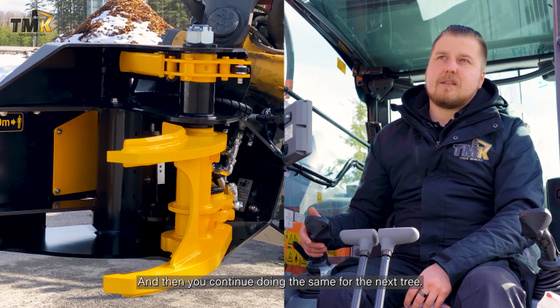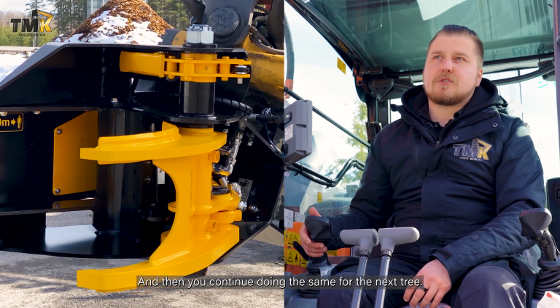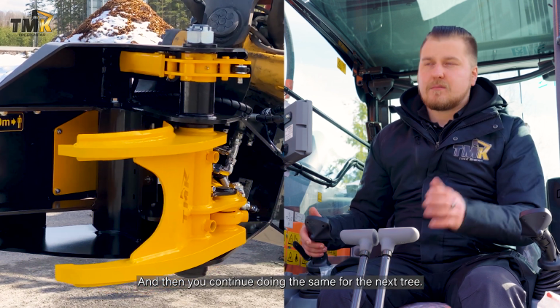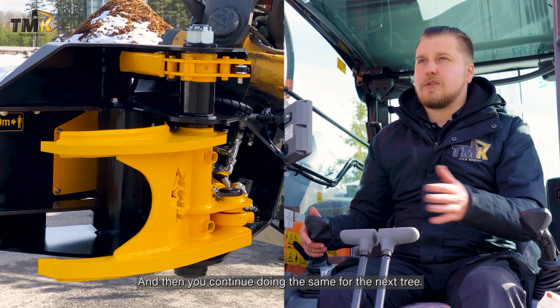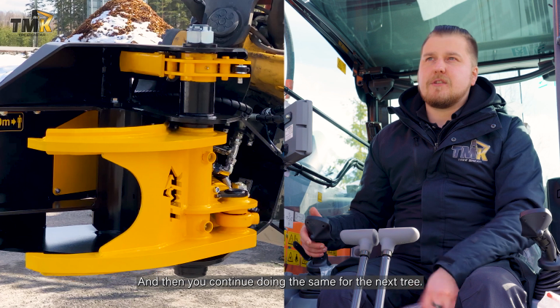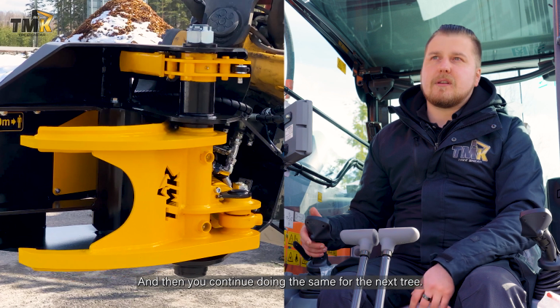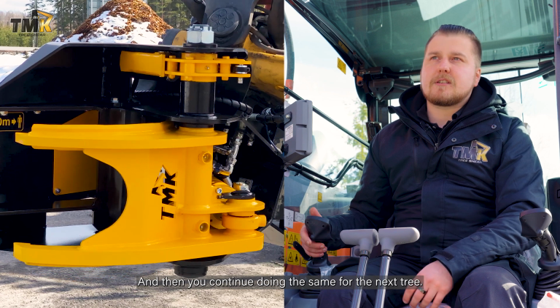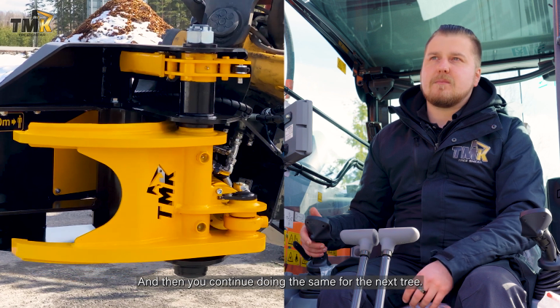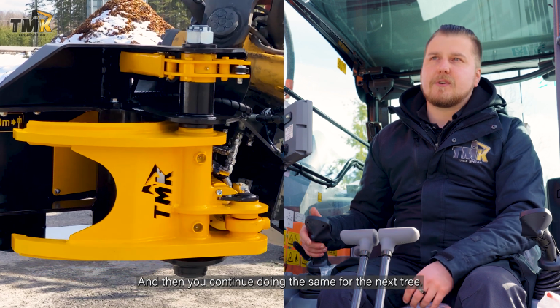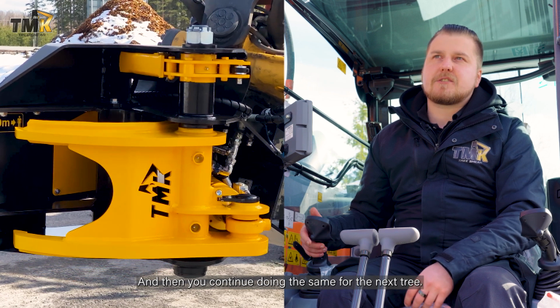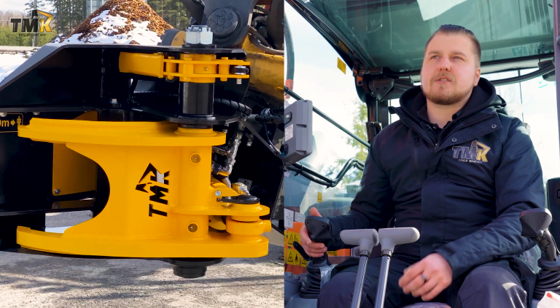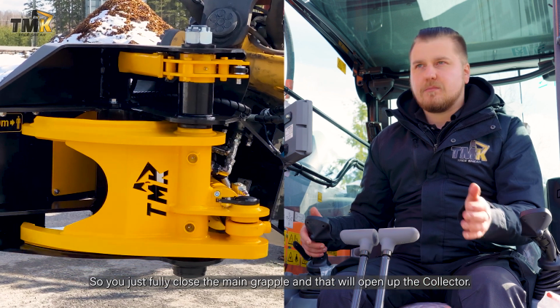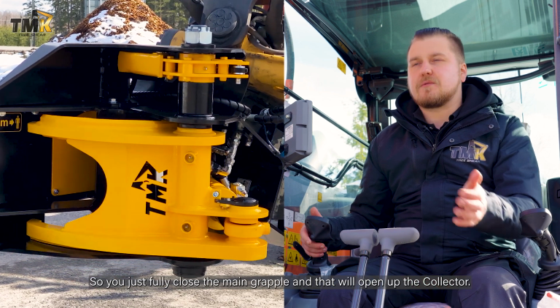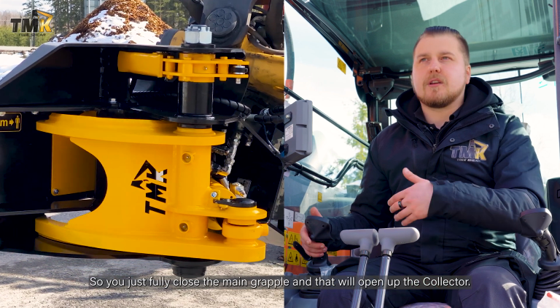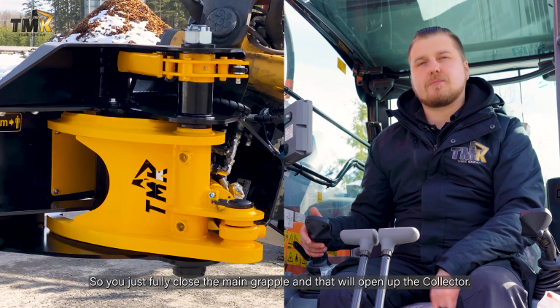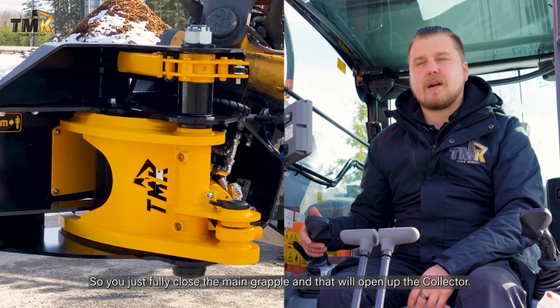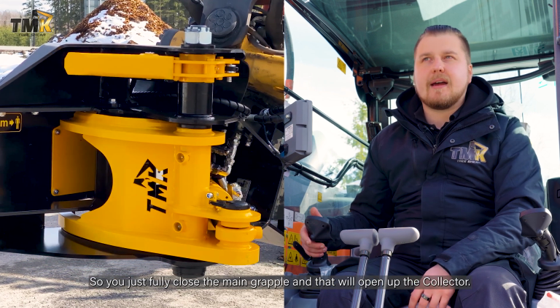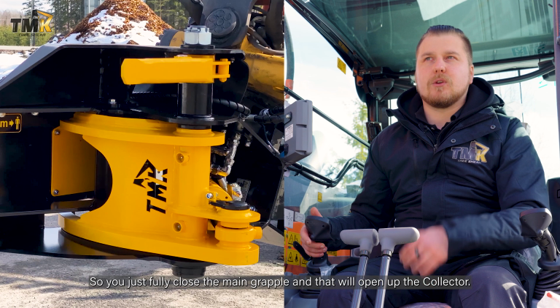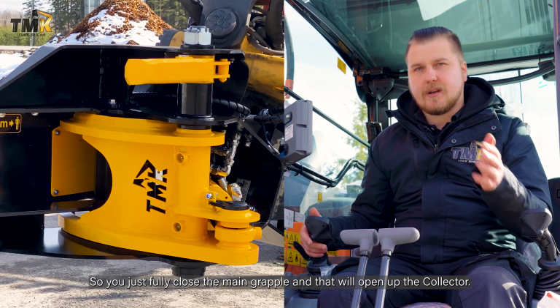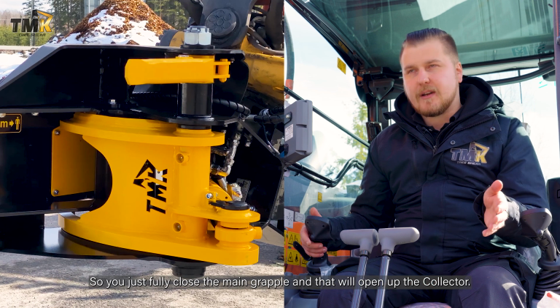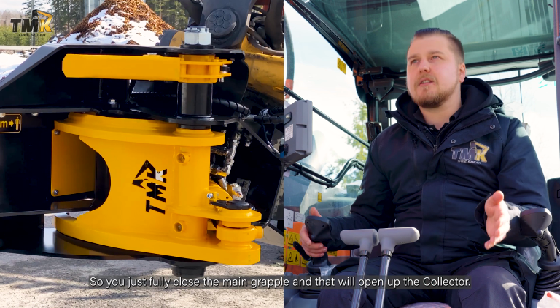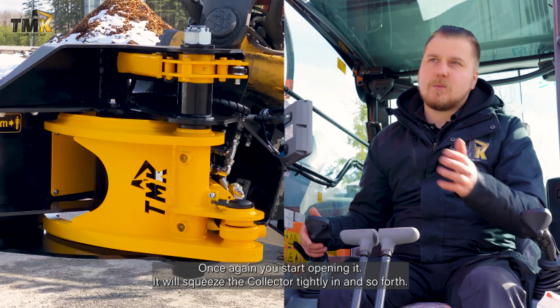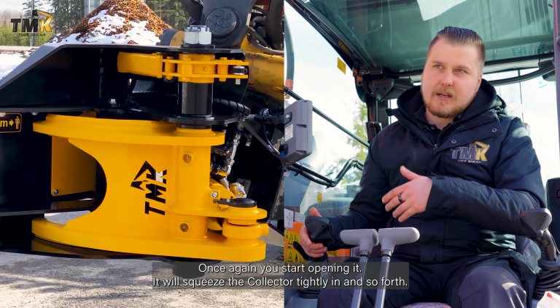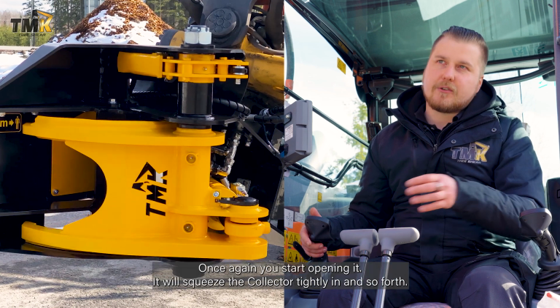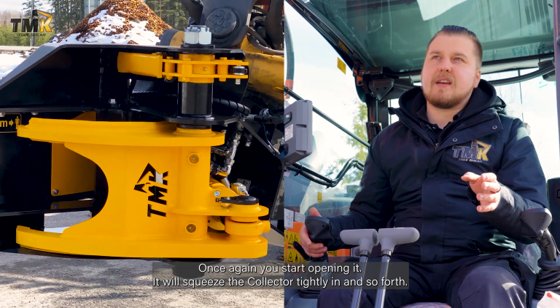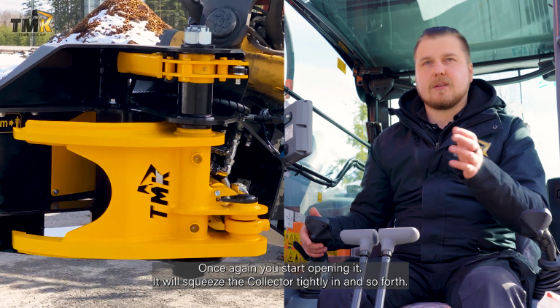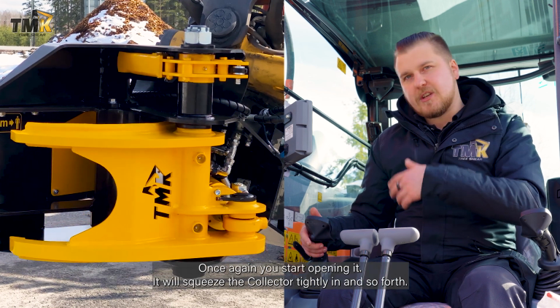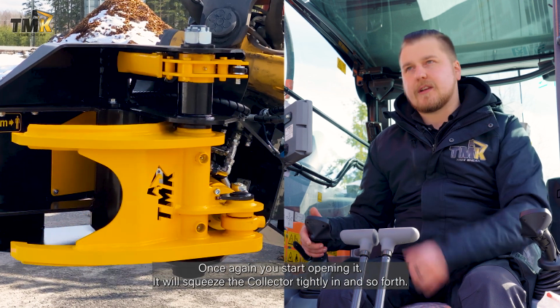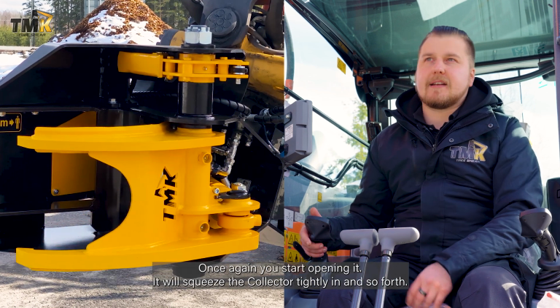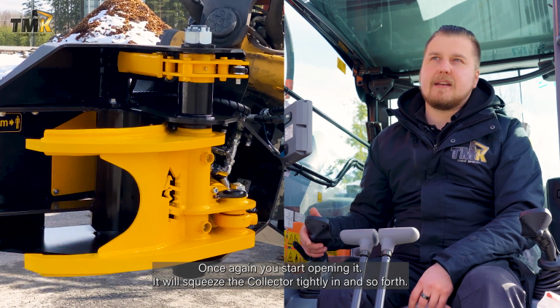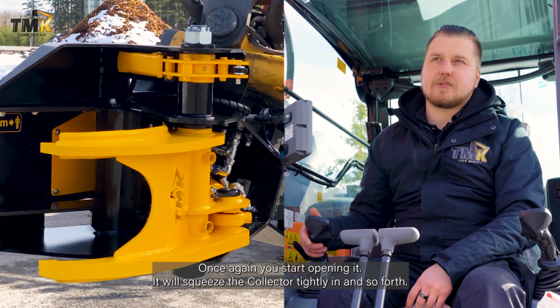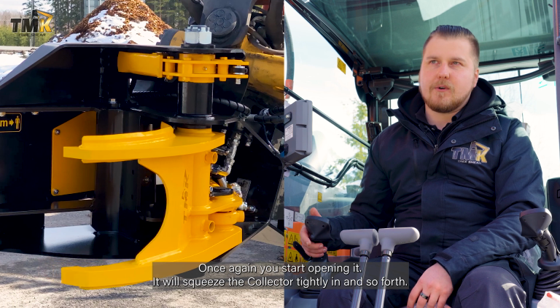Then you continue doing the same for the next tree — you fully close the main grapple and that will open up the collector again, then you start opening it and it will squeeze the collector tightly, and so forth.